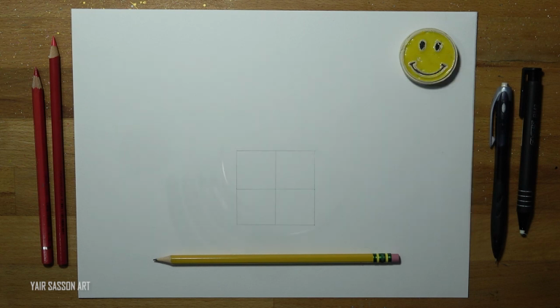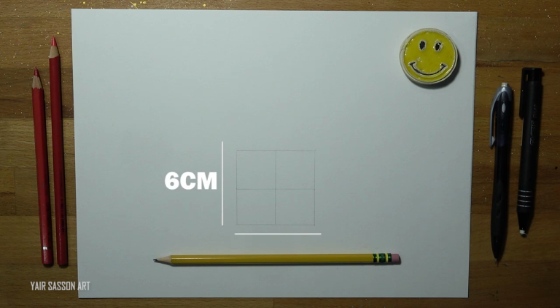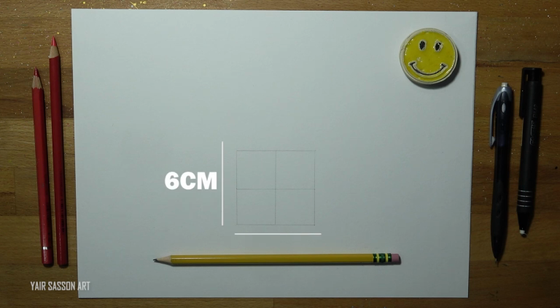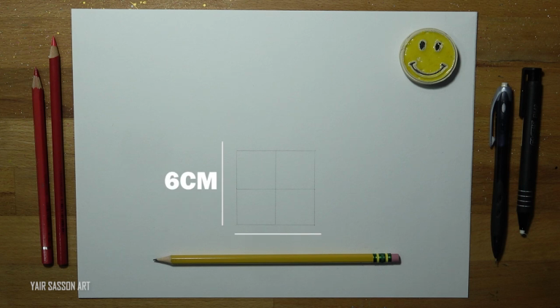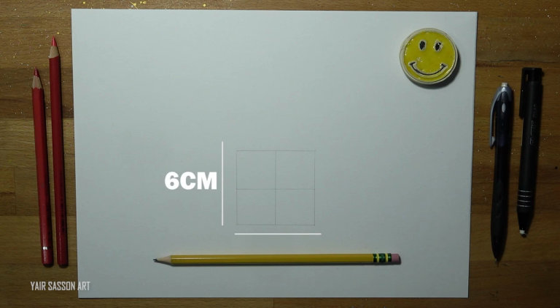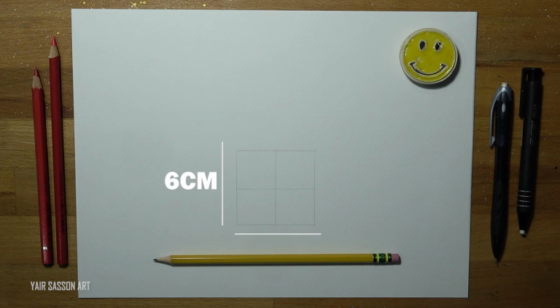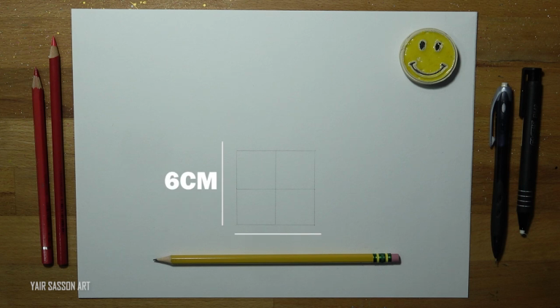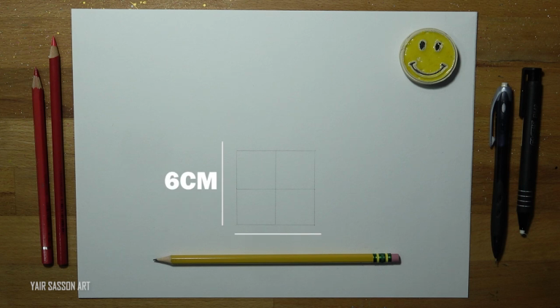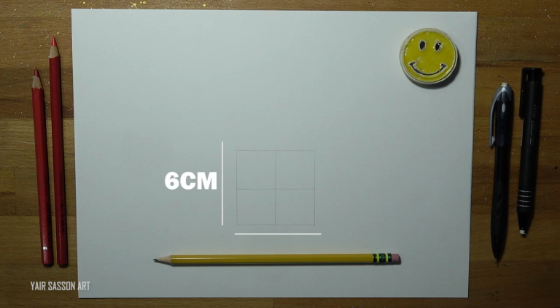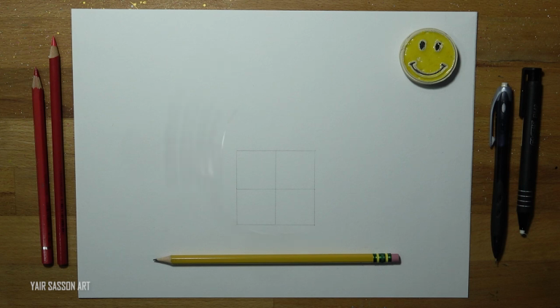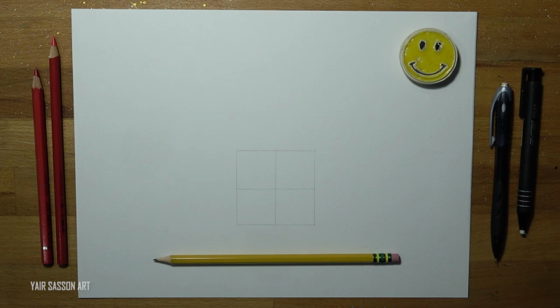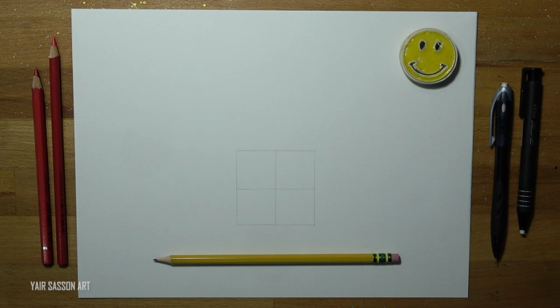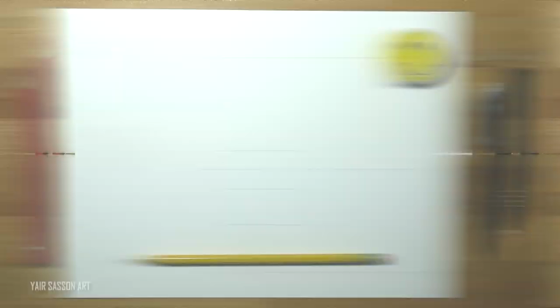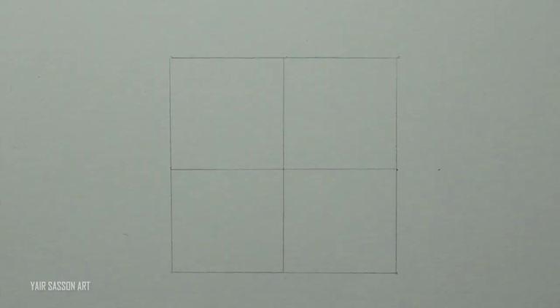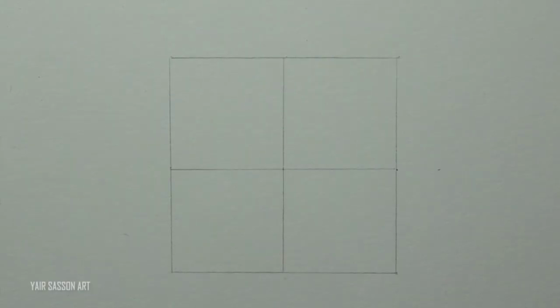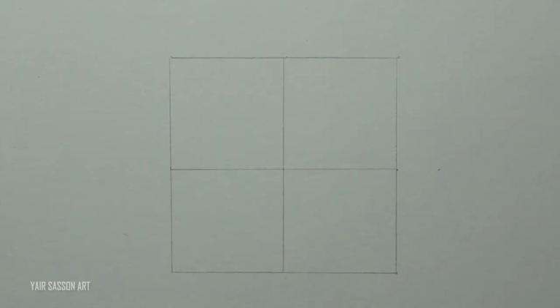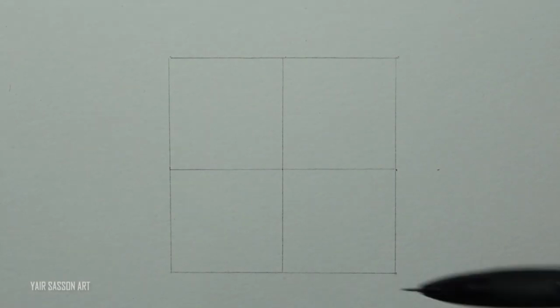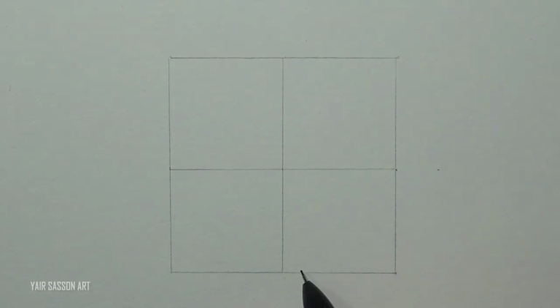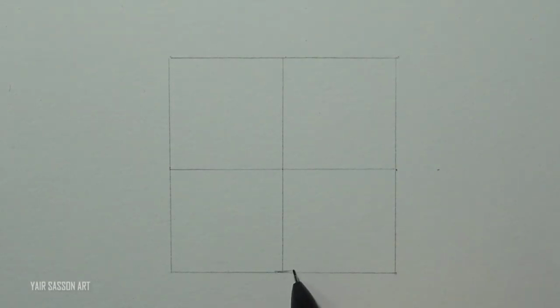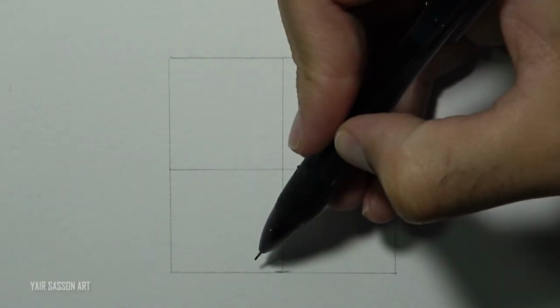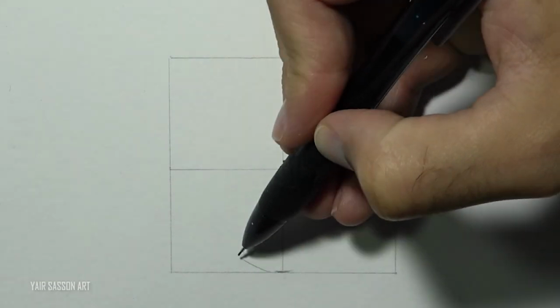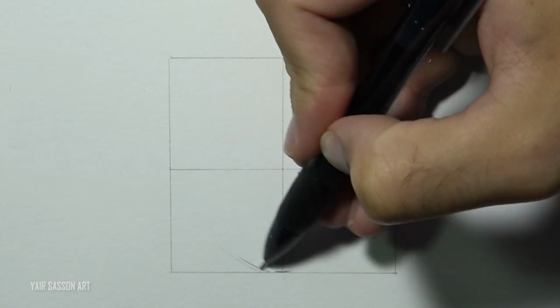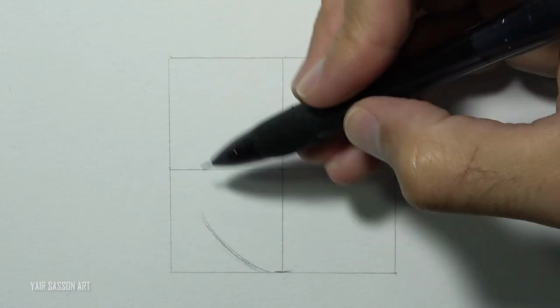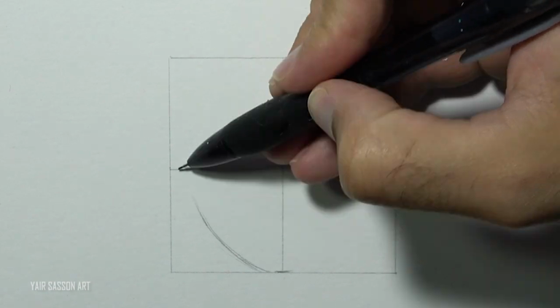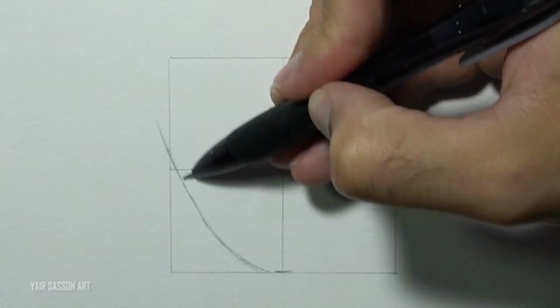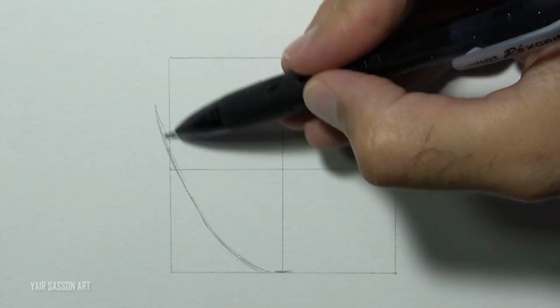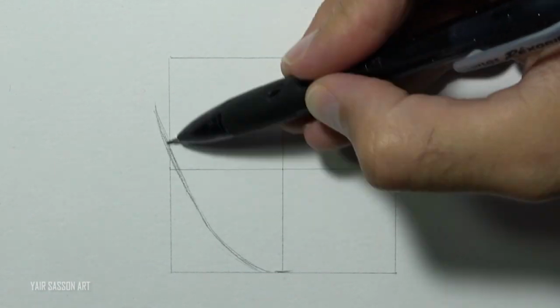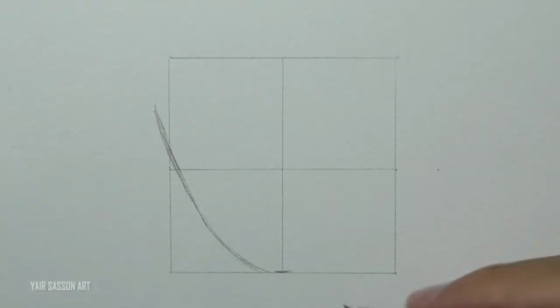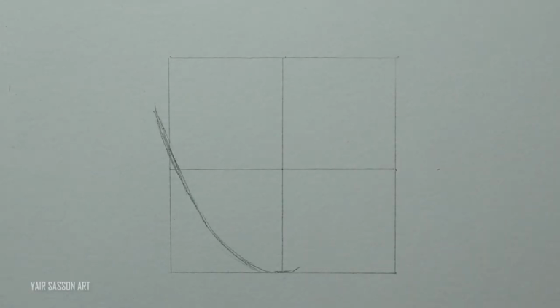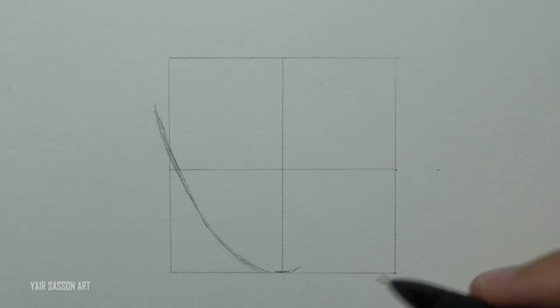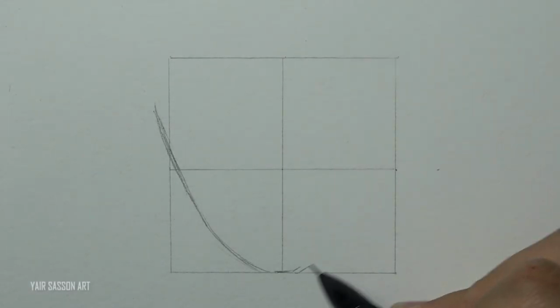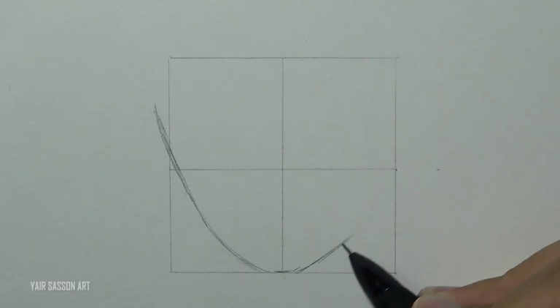I started by drawing a perfect square — each side is six centimeters. Without further ado, we are going to start by drawing Sasuke's face. This is going to be a frontal pose and I'm using five lines to create a face.